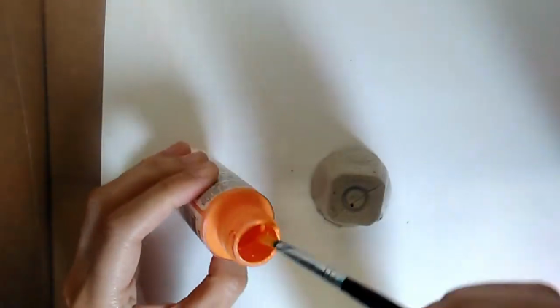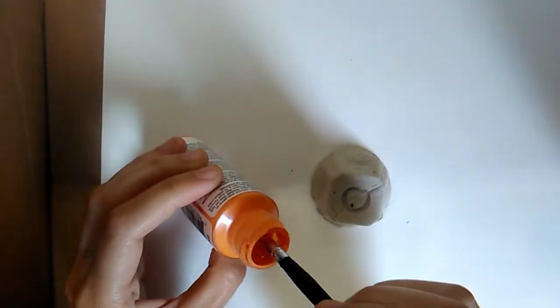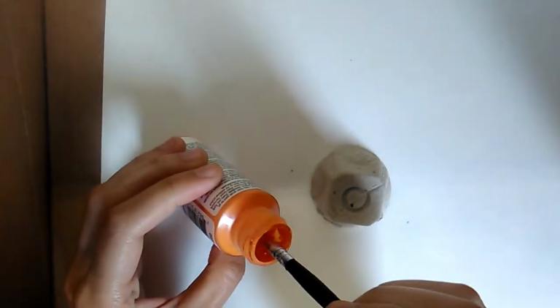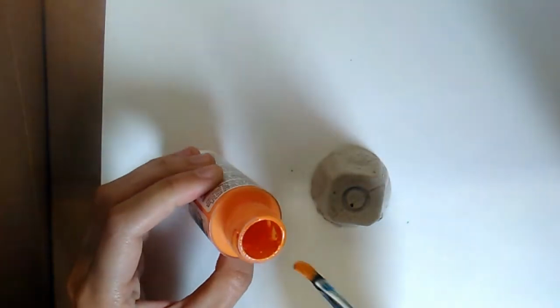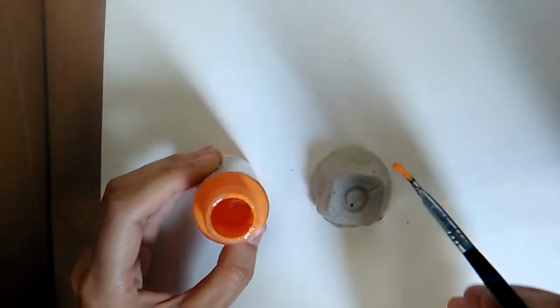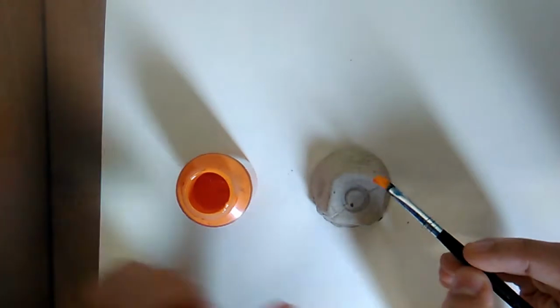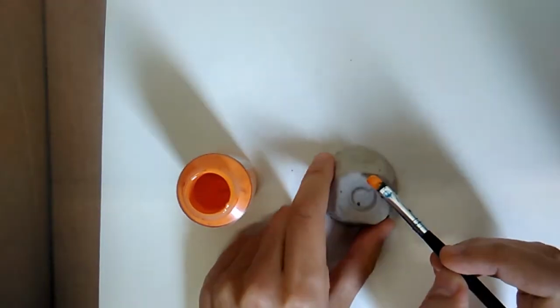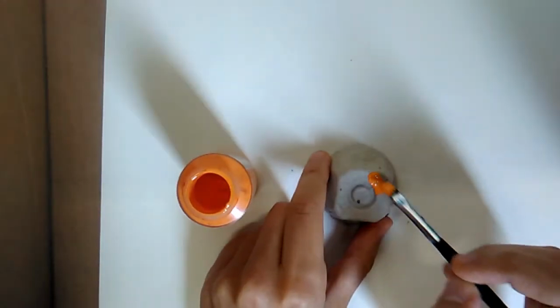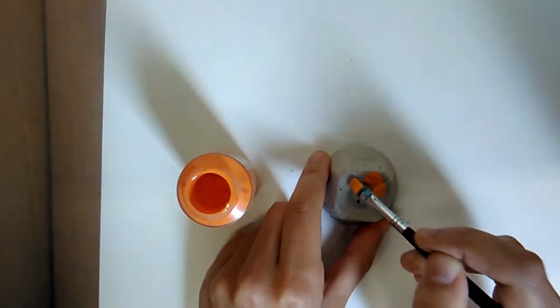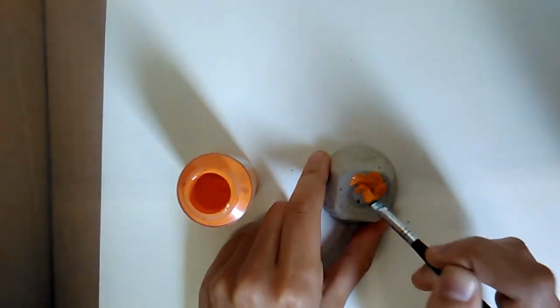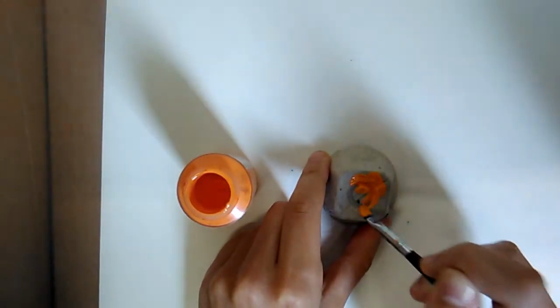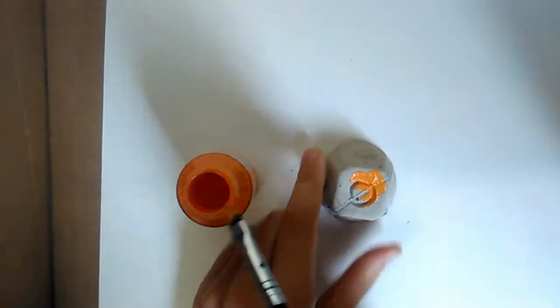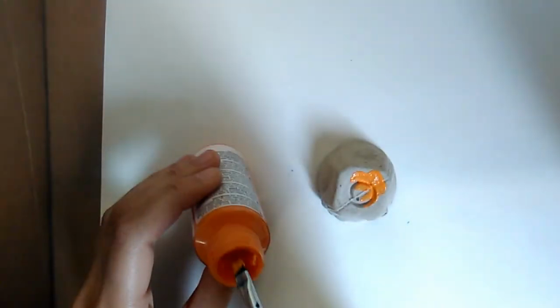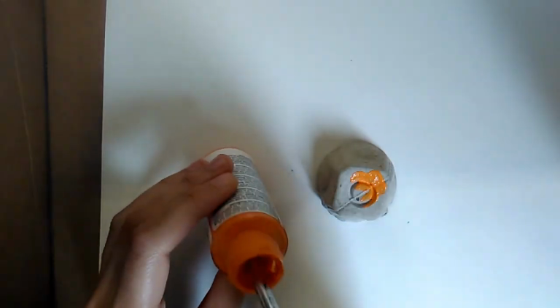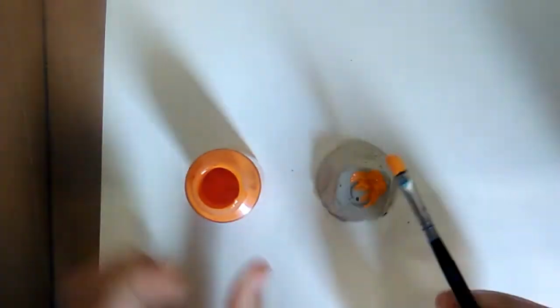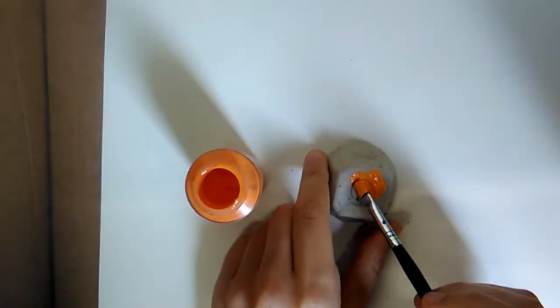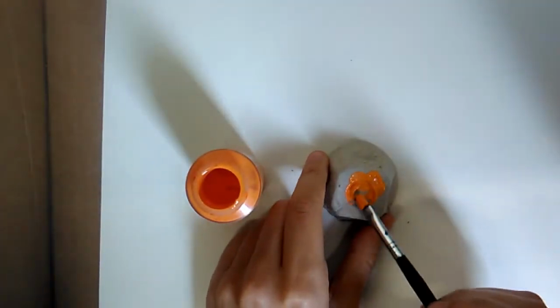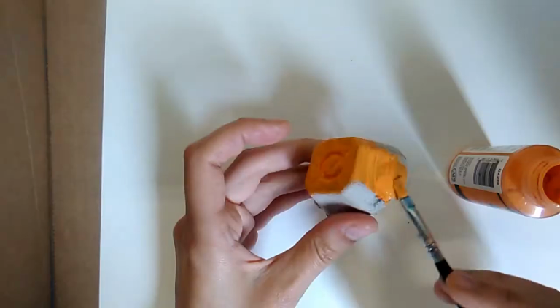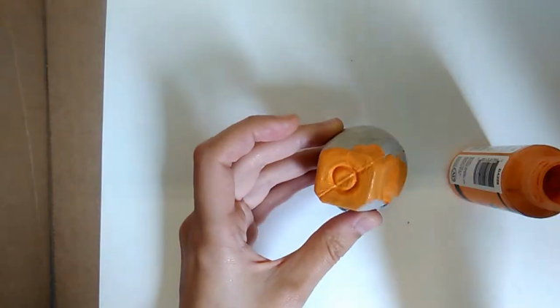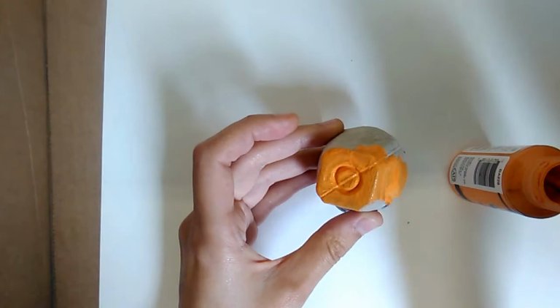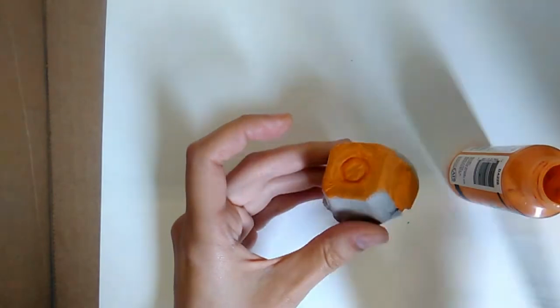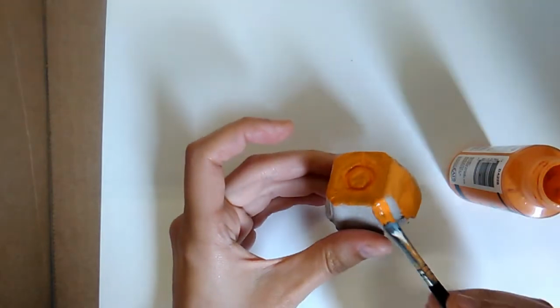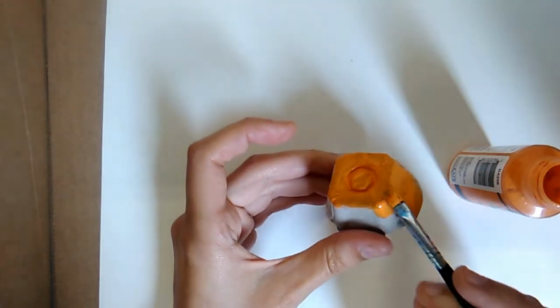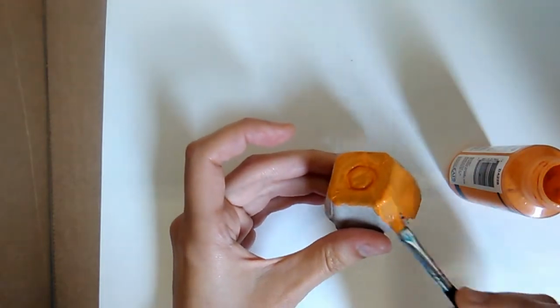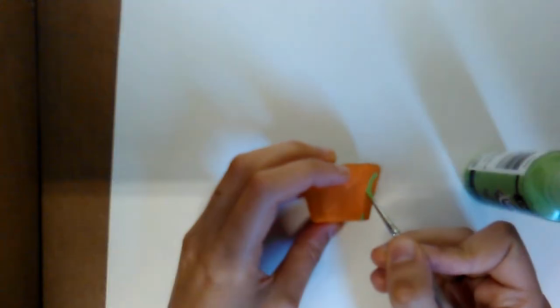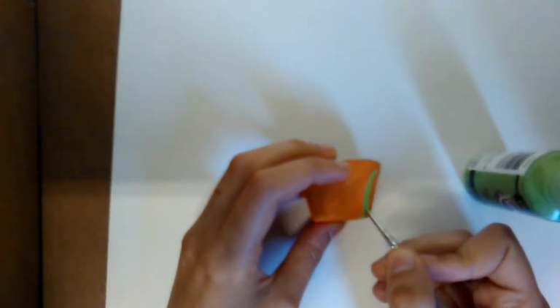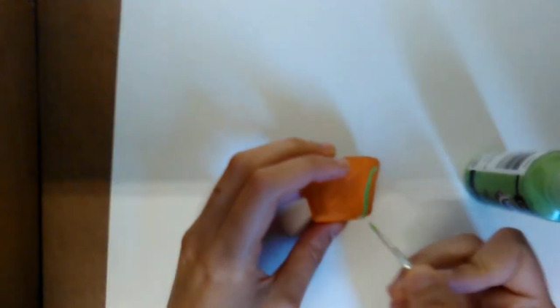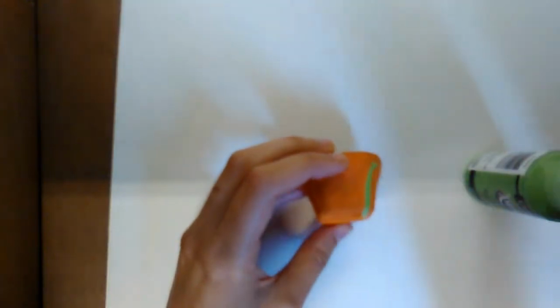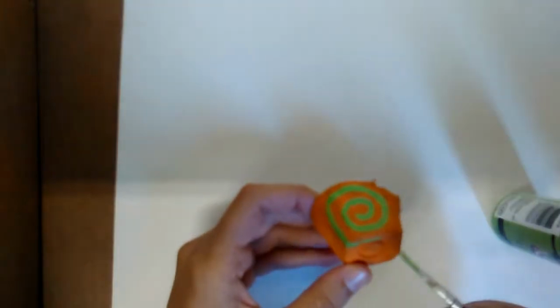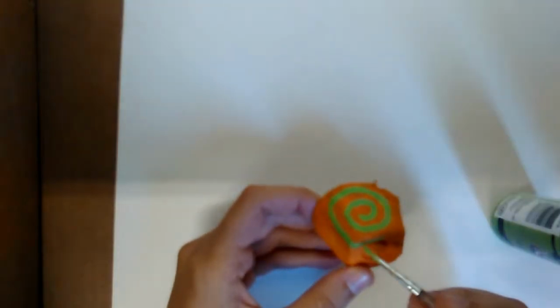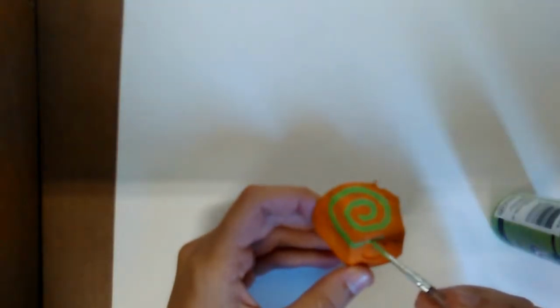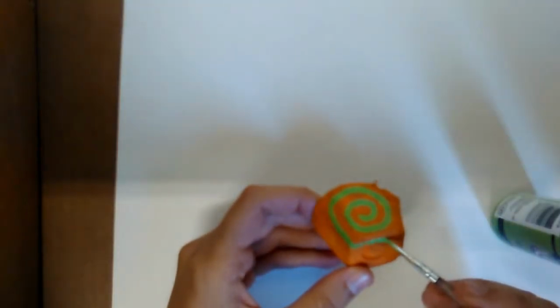Next we need to paint our snail shell some funky colors. Pick one color to be the base layer and then let that one dry before adding a few details in some other colors.